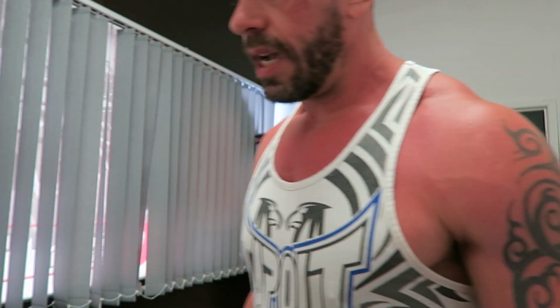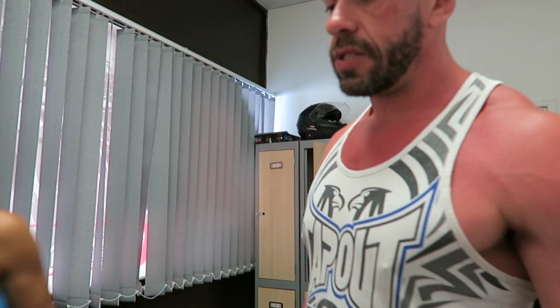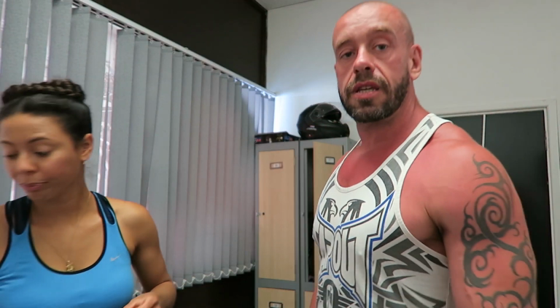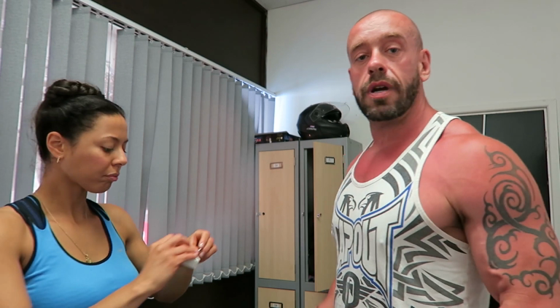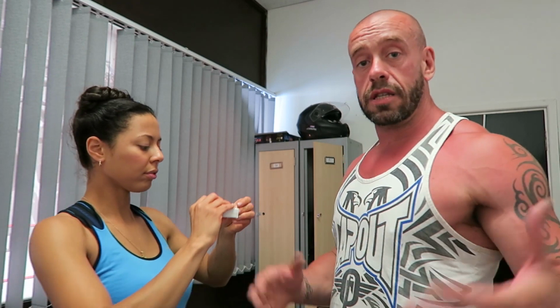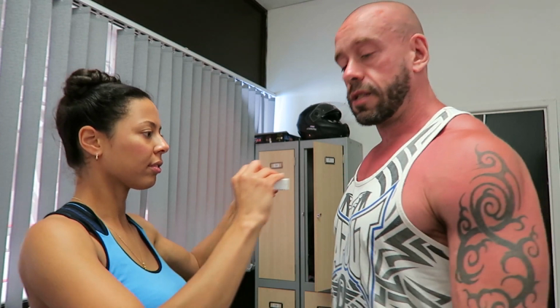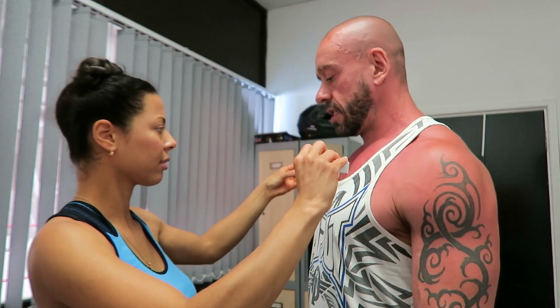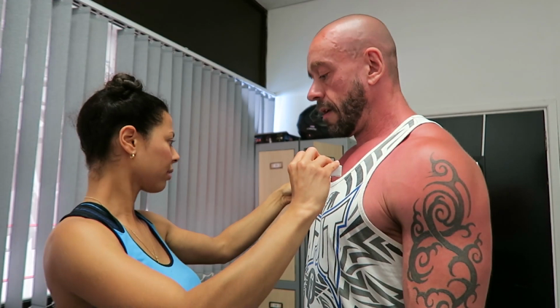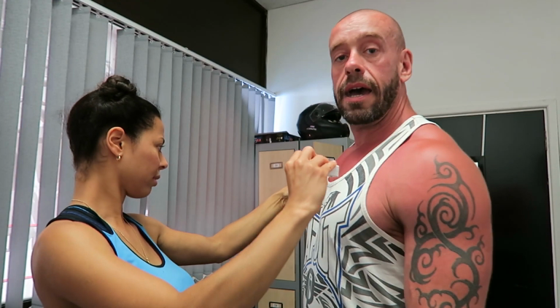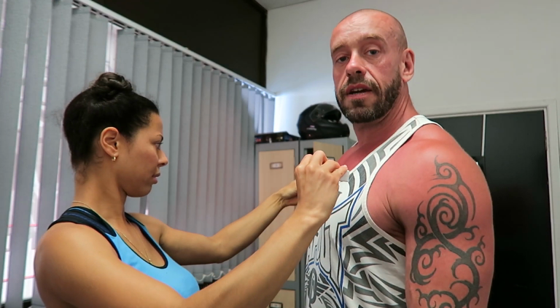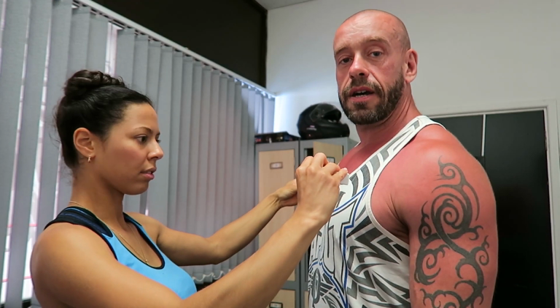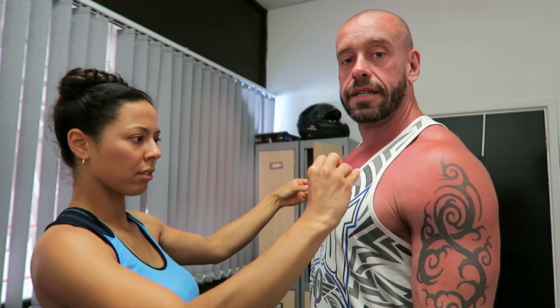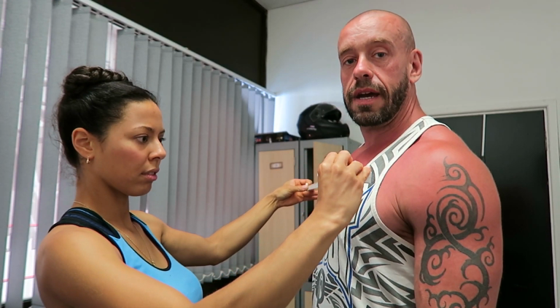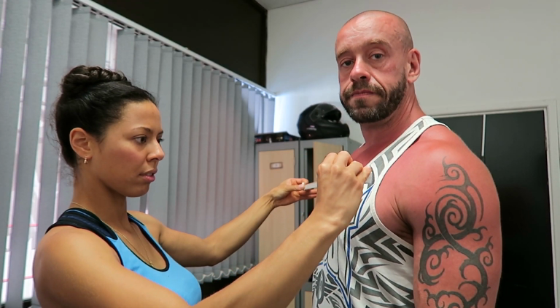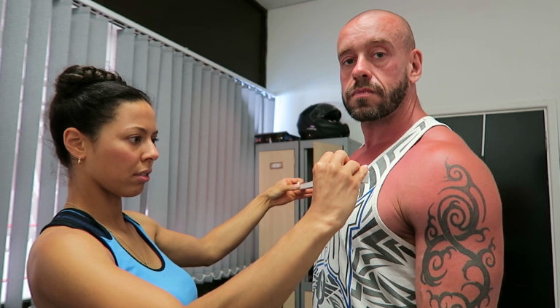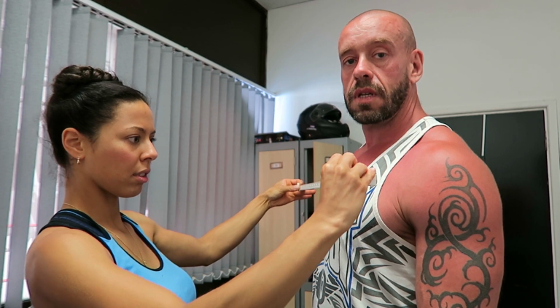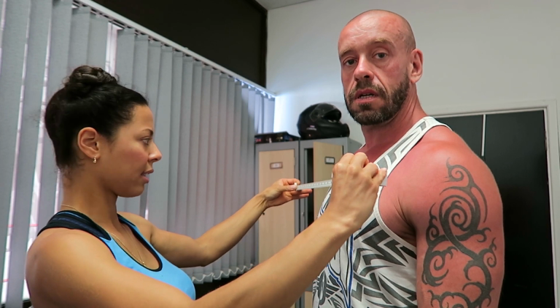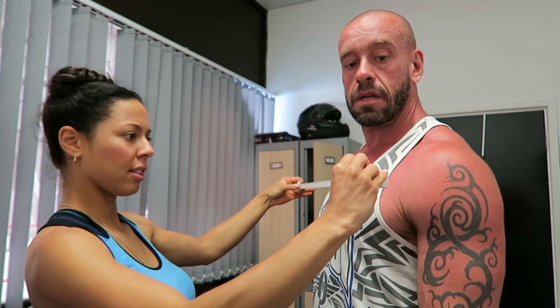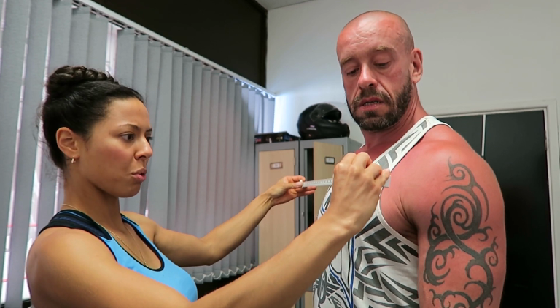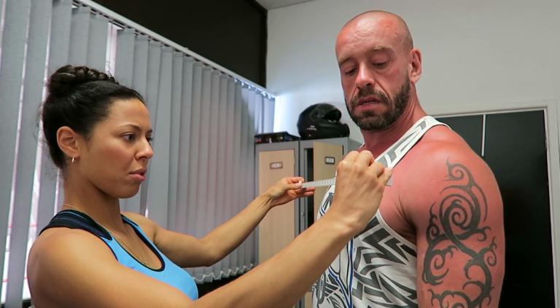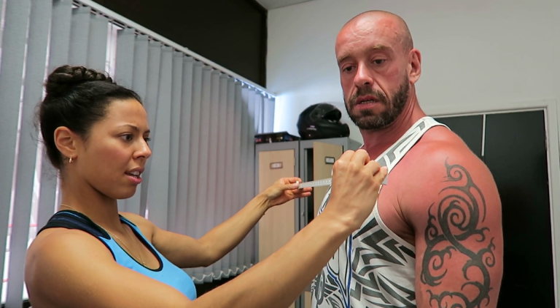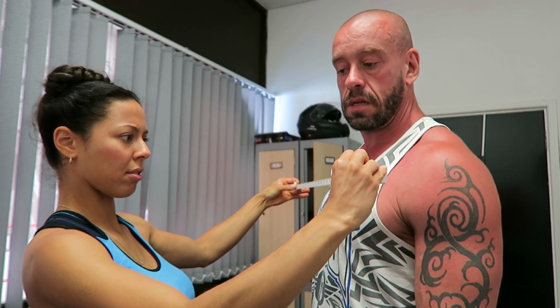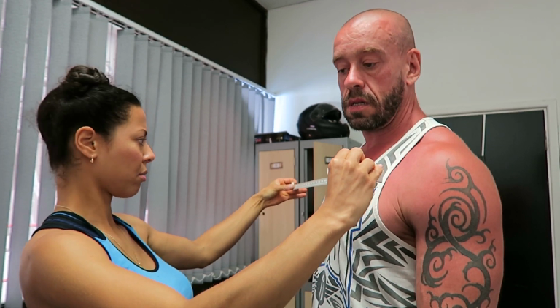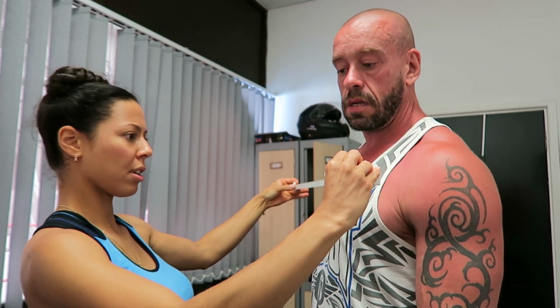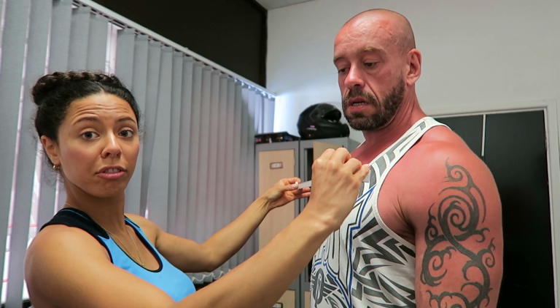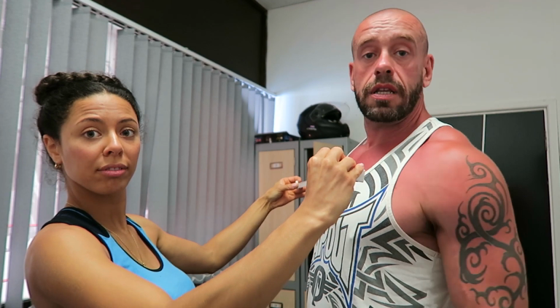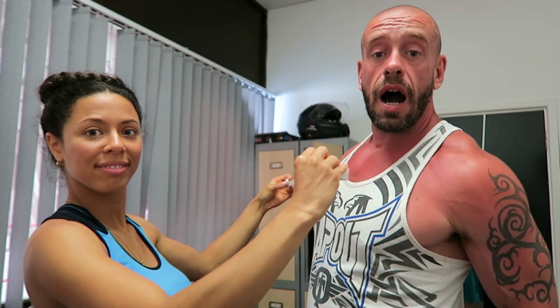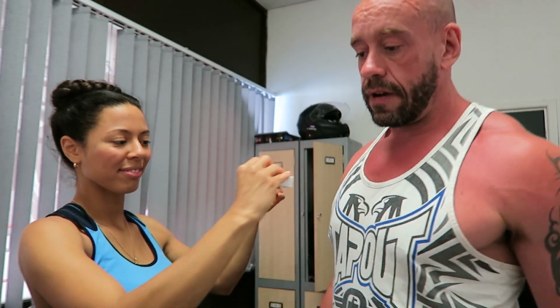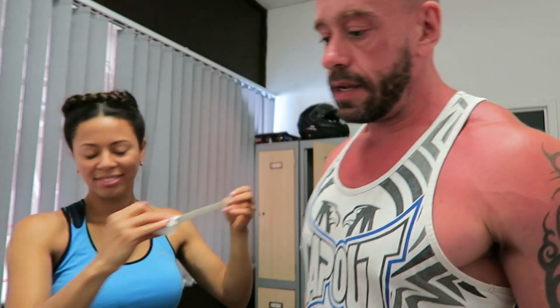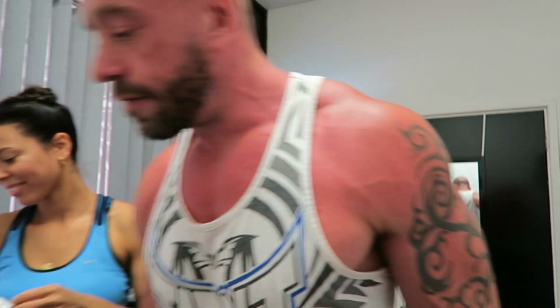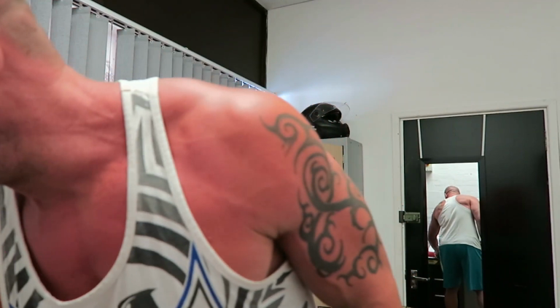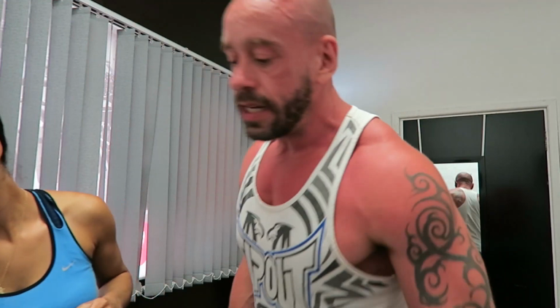Okay, show the width. So you're measuring basically the widest points and you're doing it by eye, square on. 23 and a half — so that's up from 22. Chest next.